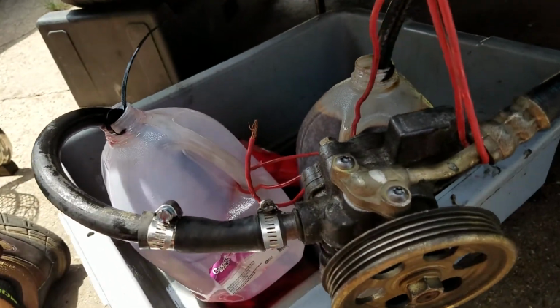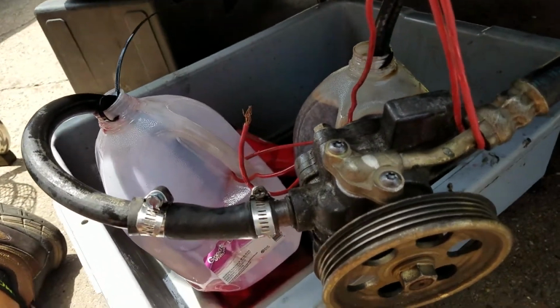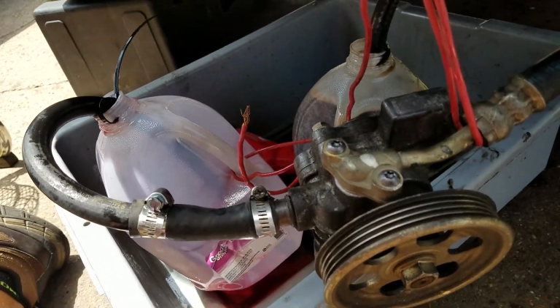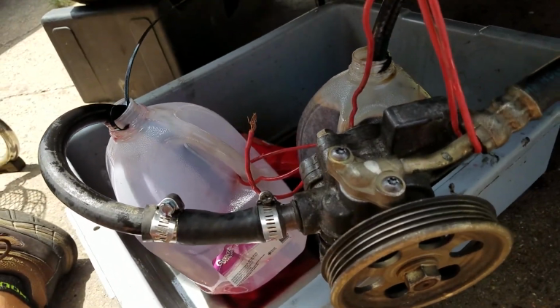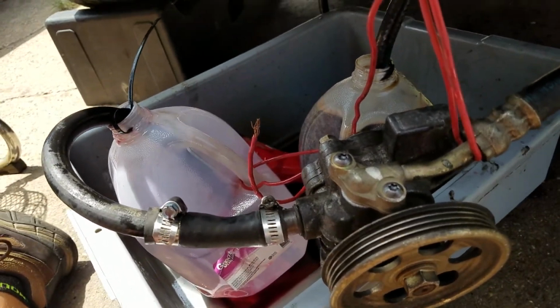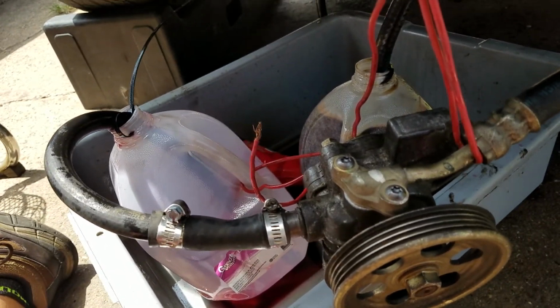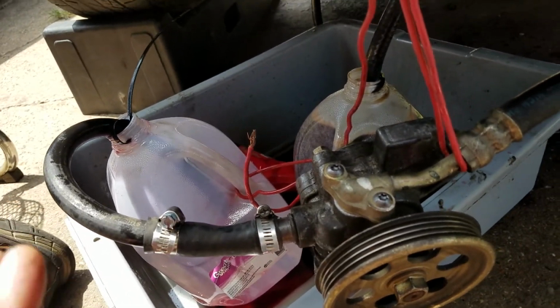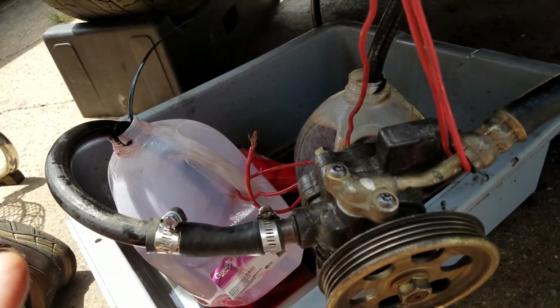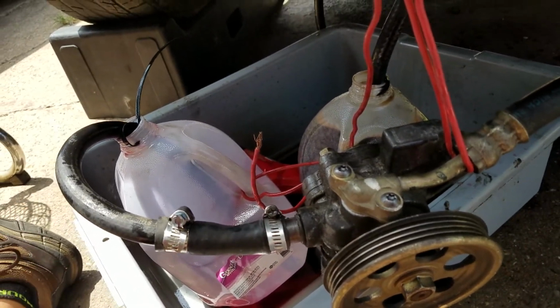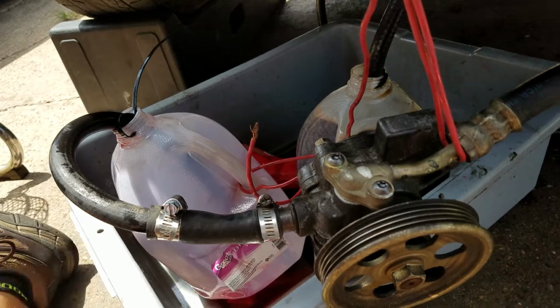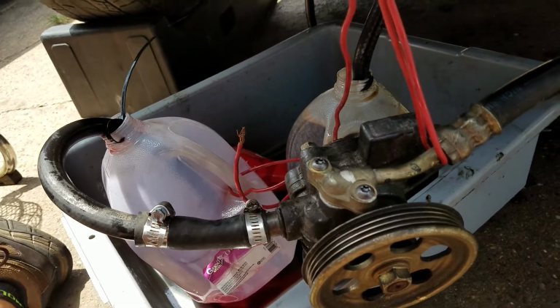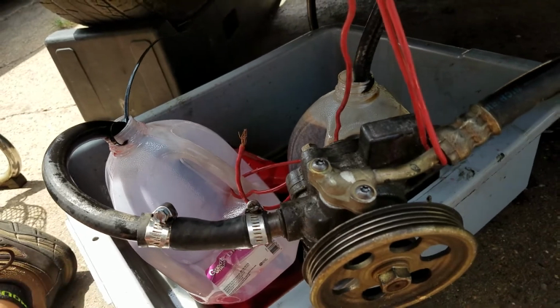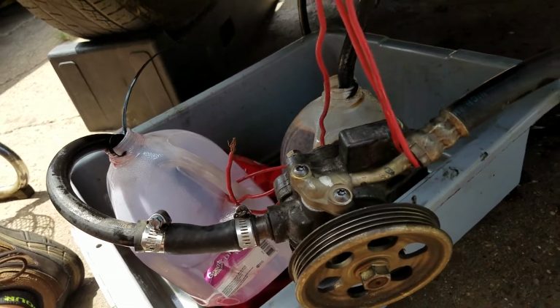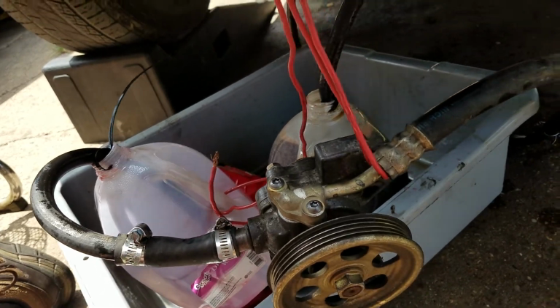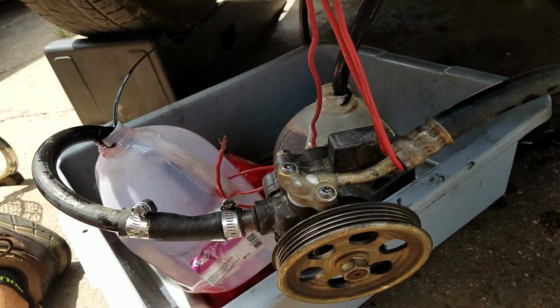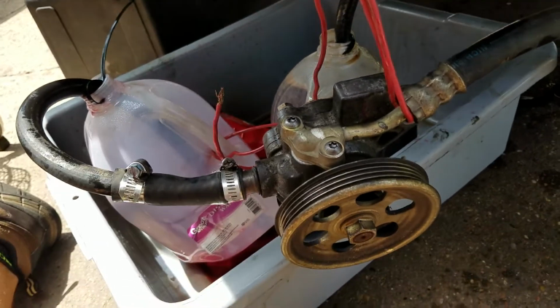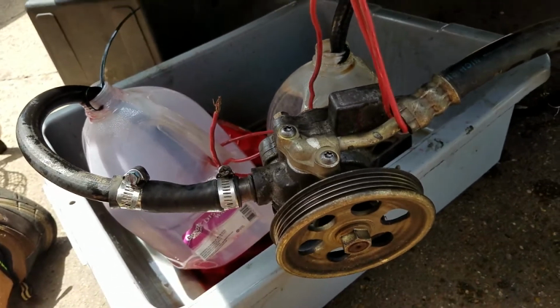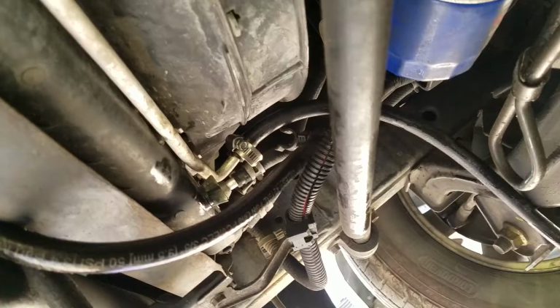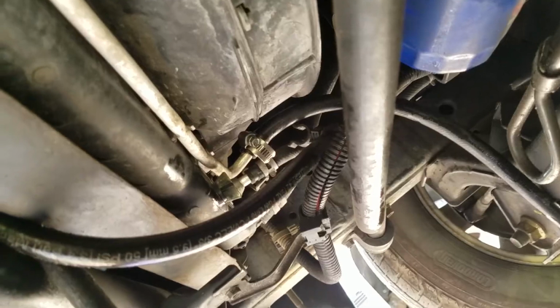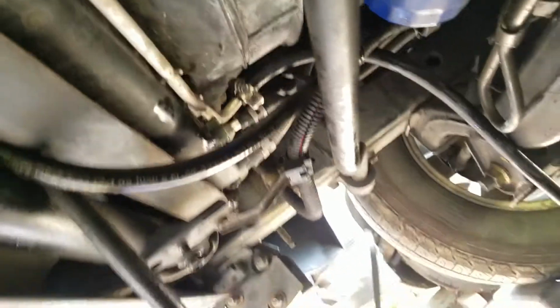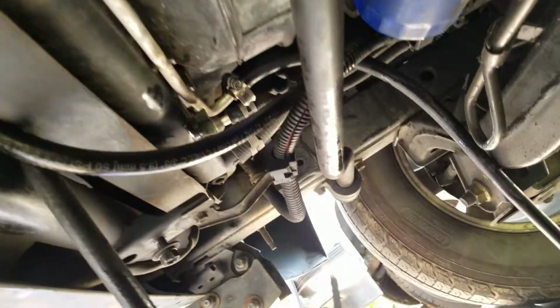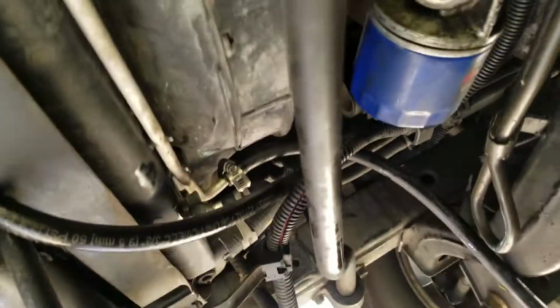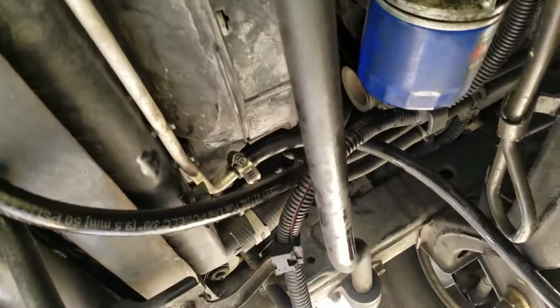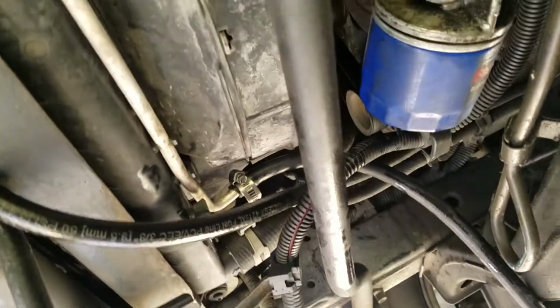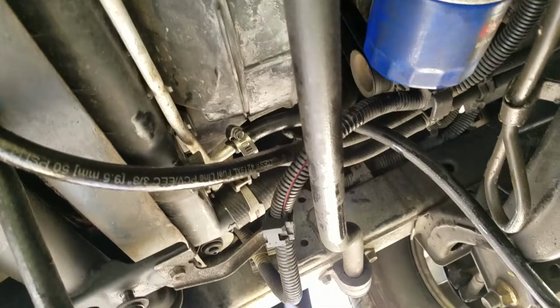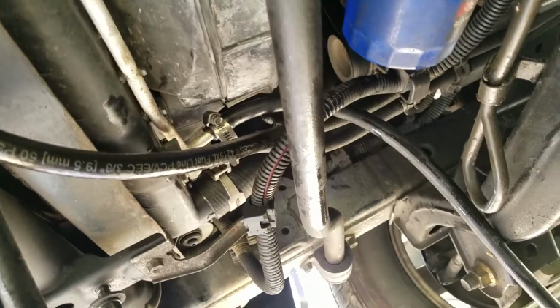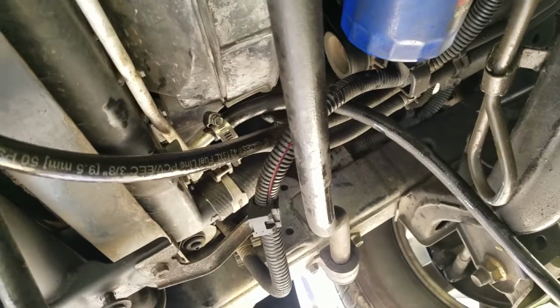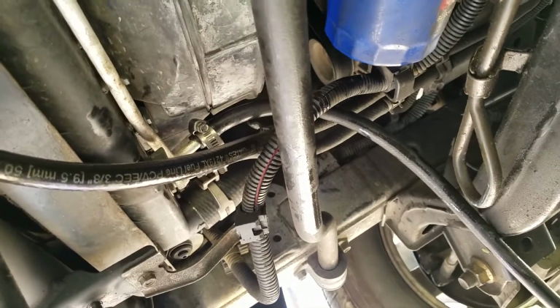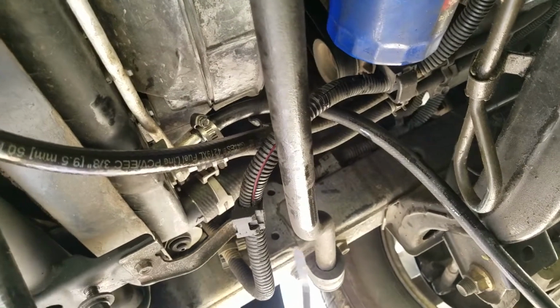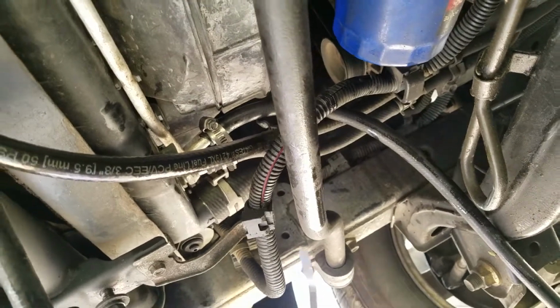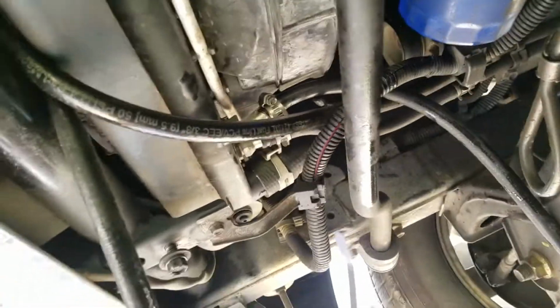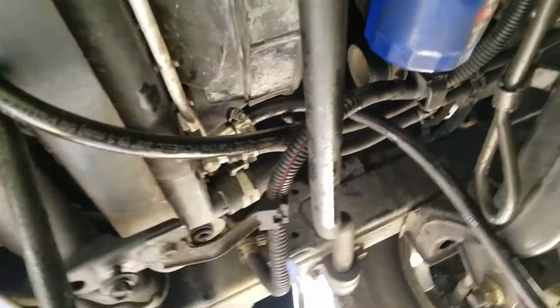This particular vehicle's fluid is really nasty and it's gonna need more than that, but I only got a gallon so that's all I'm doing for now. We do it once a year — change the fluid — and it works real good.